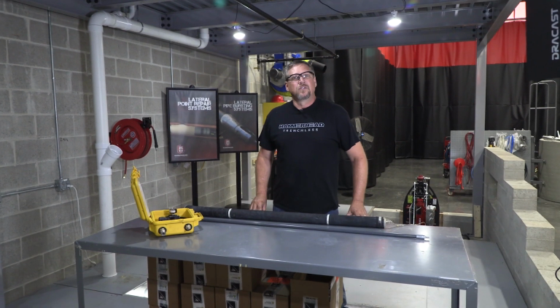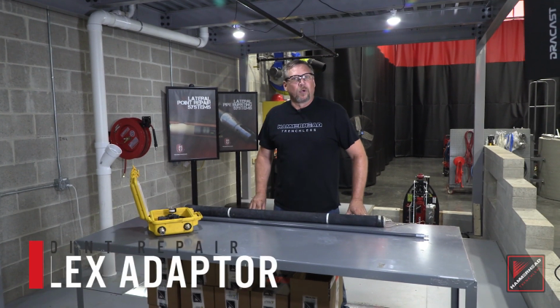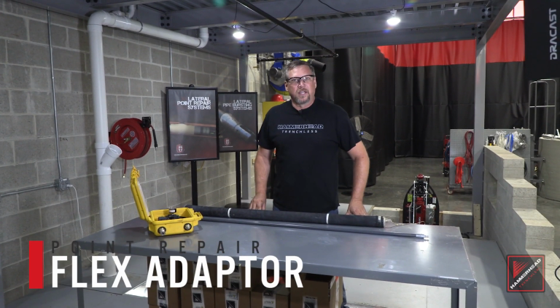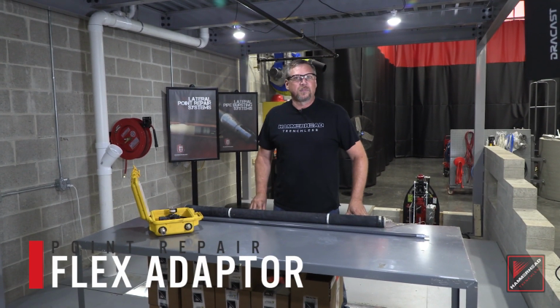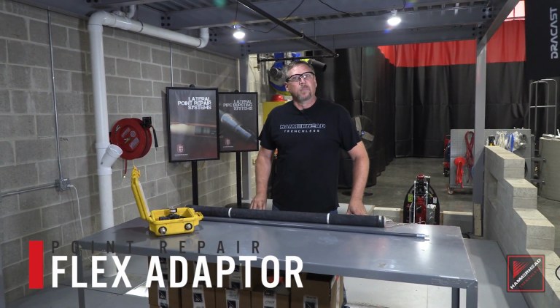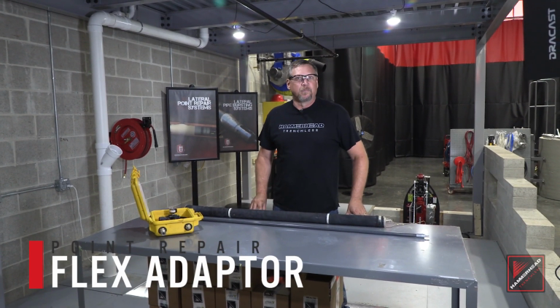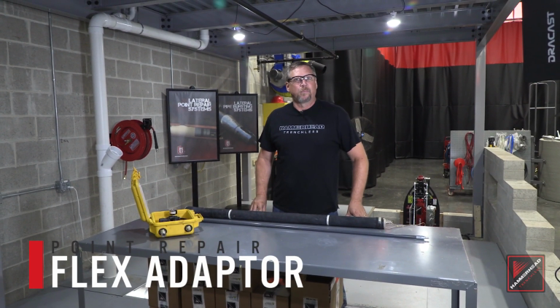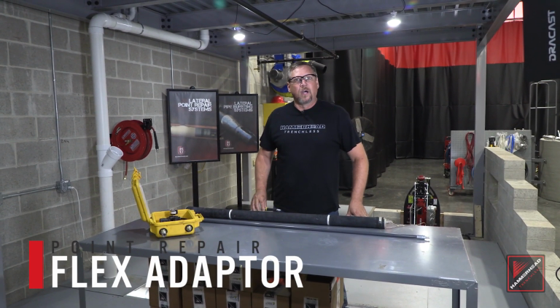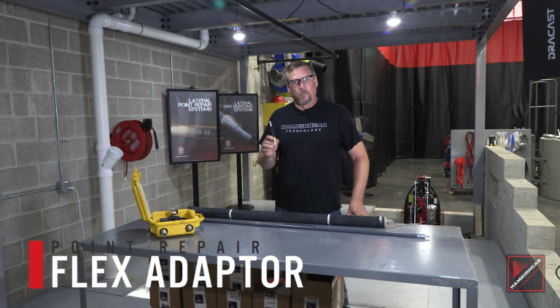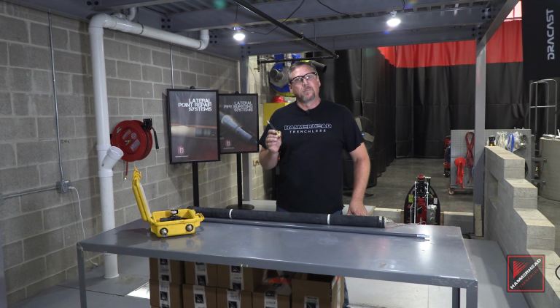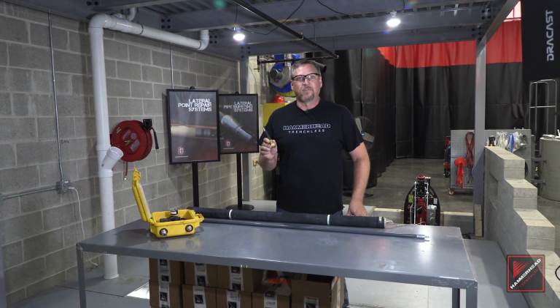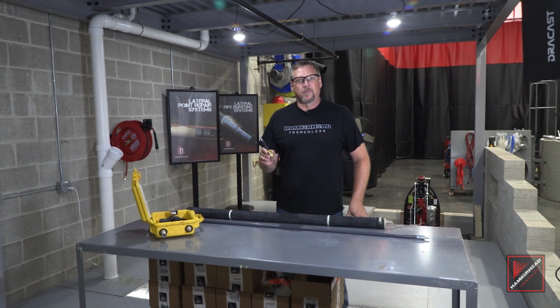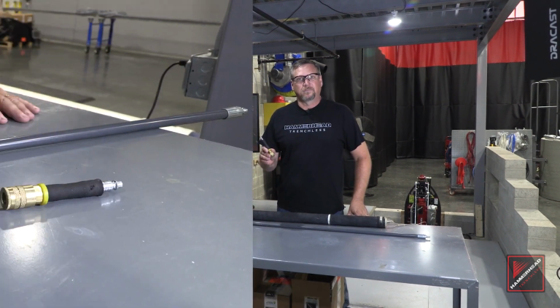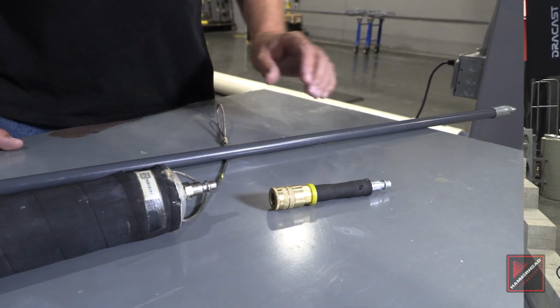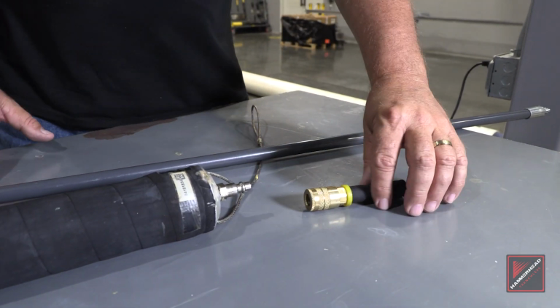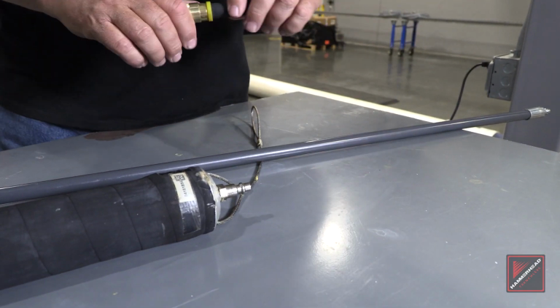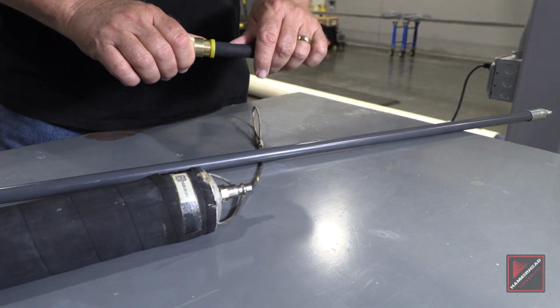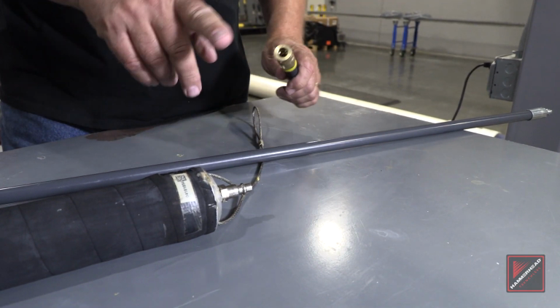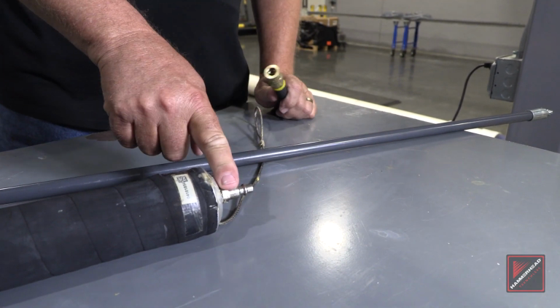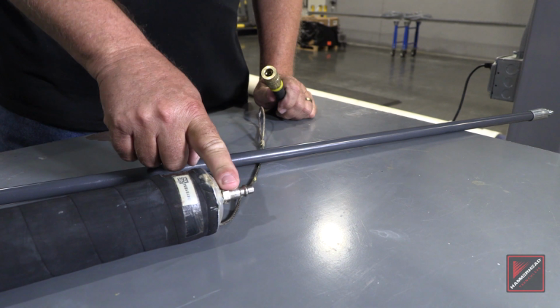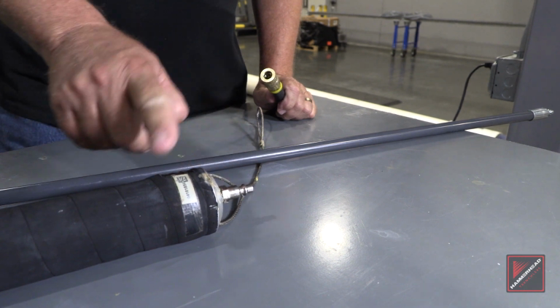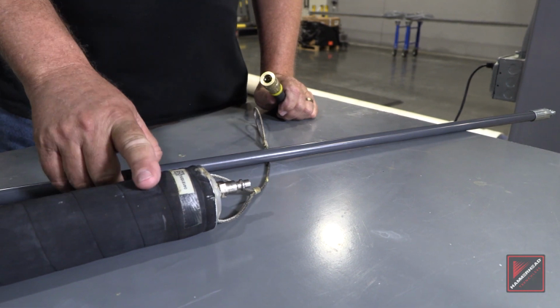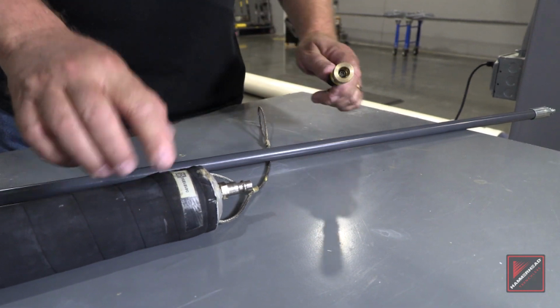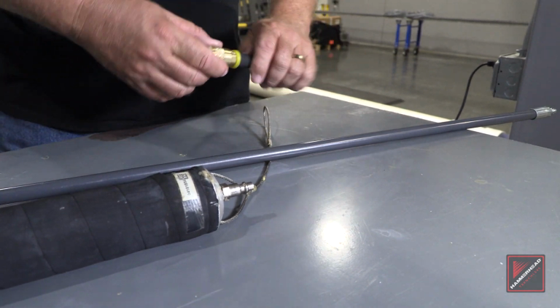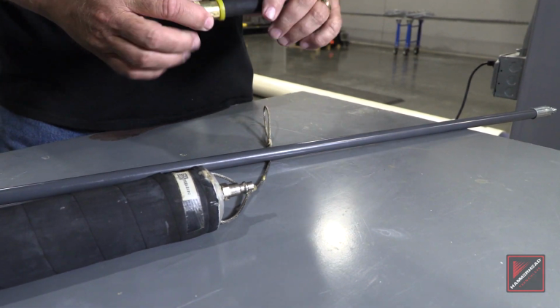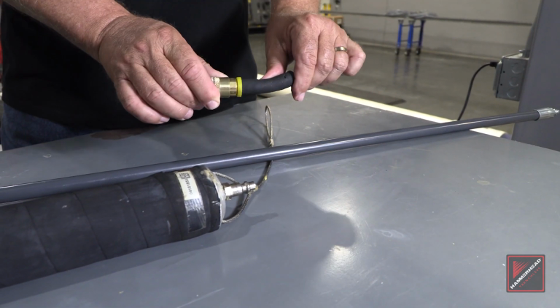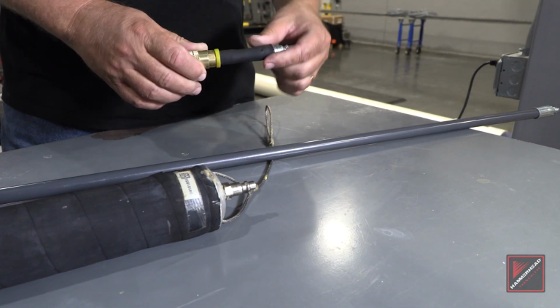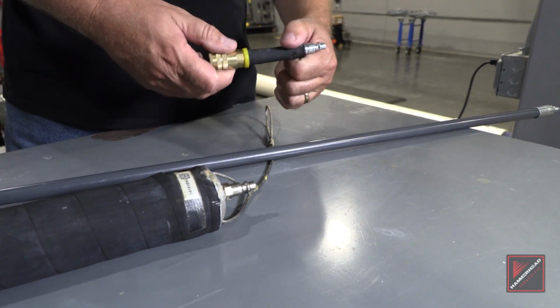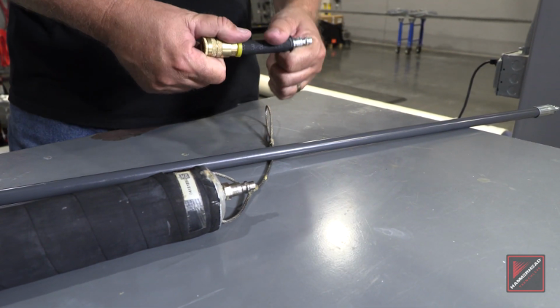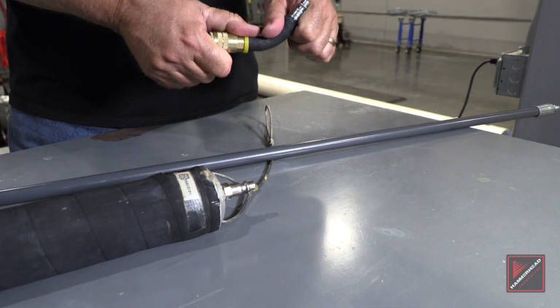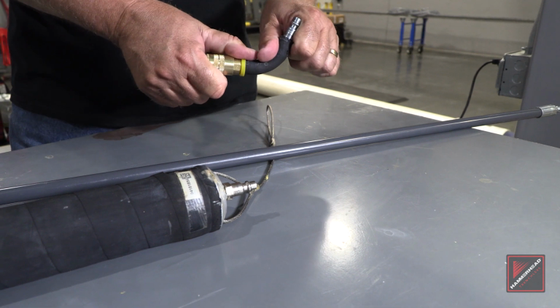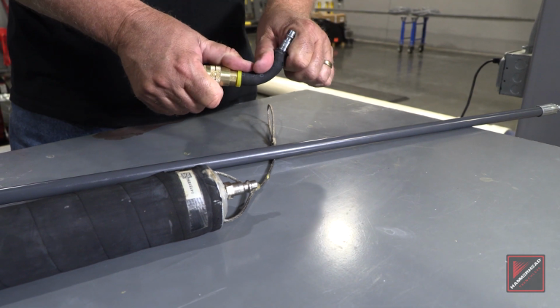Today we're going to be talking about a small but very important part of the point repair system called the flex adapter. The purpose of the flex adapter is to protect the male fitting on the end of the point repair packer. The flex adapter will relieve all the strain as we negotiate elbows.